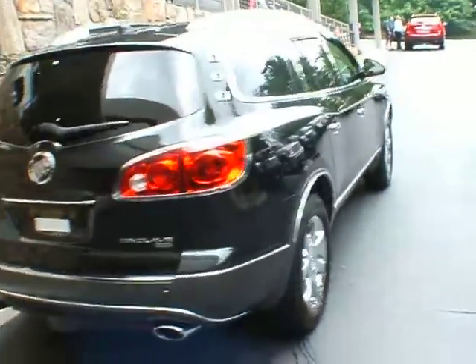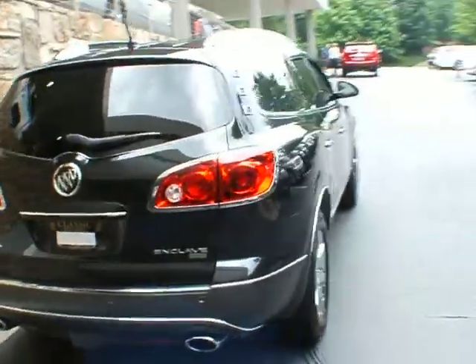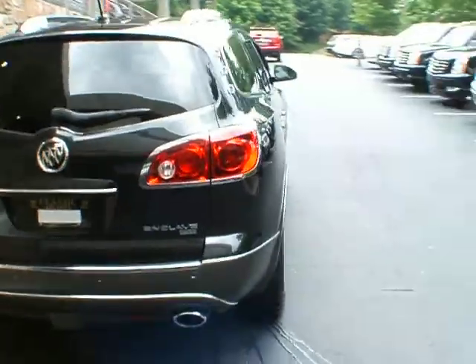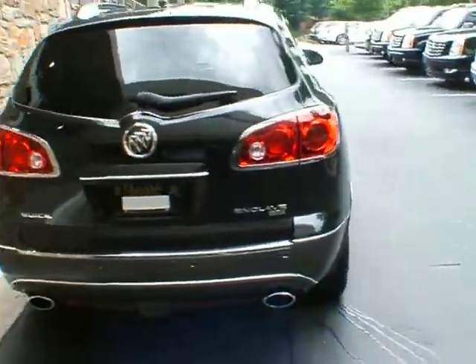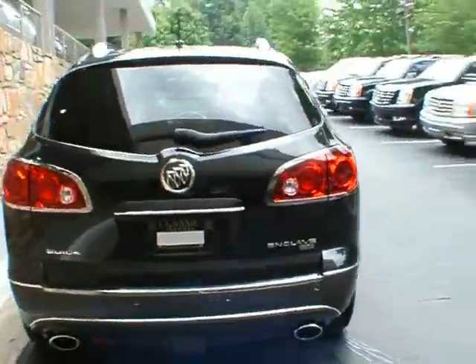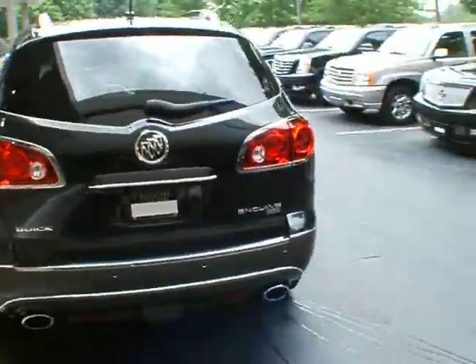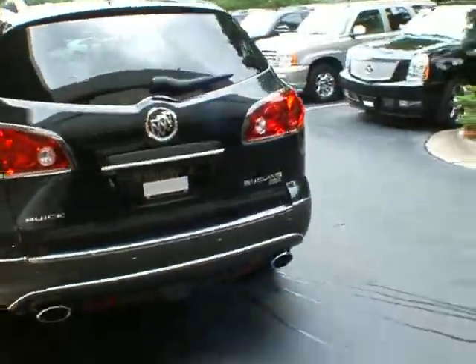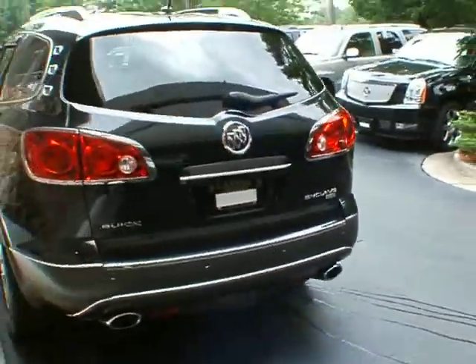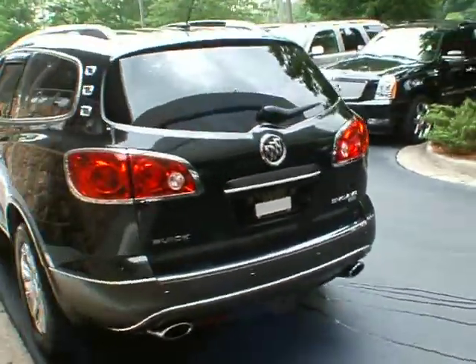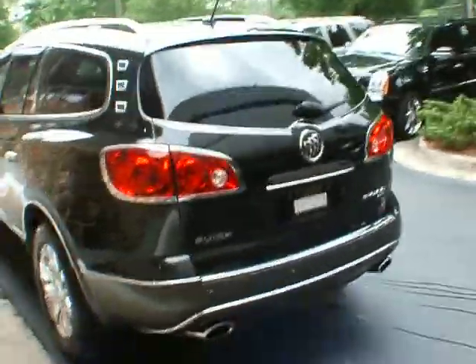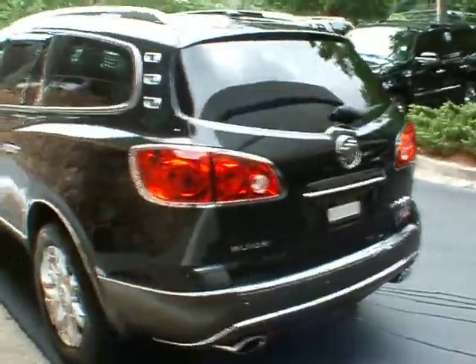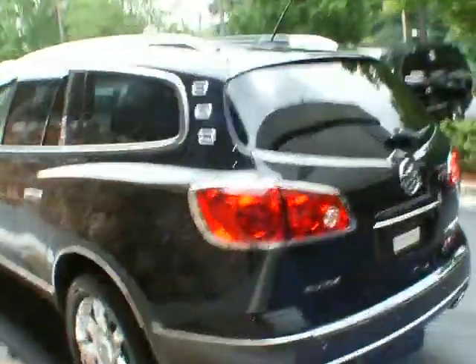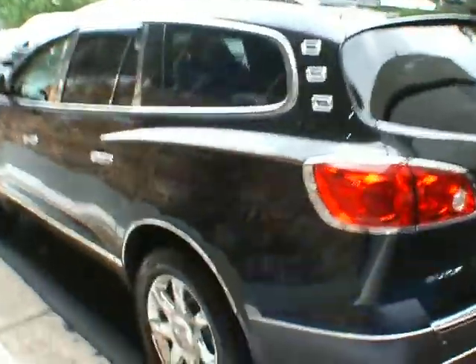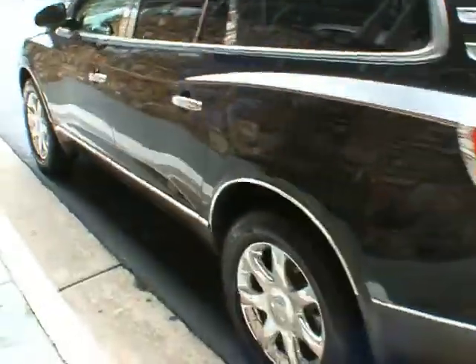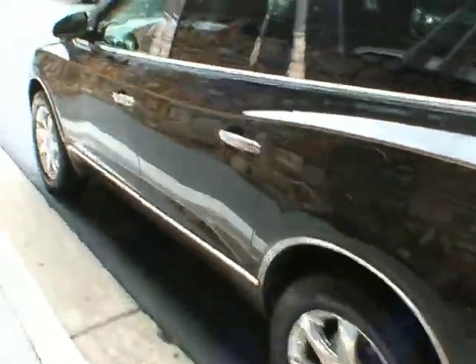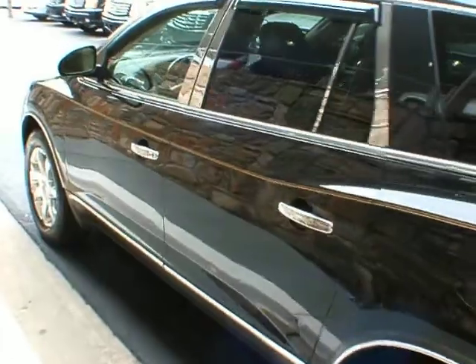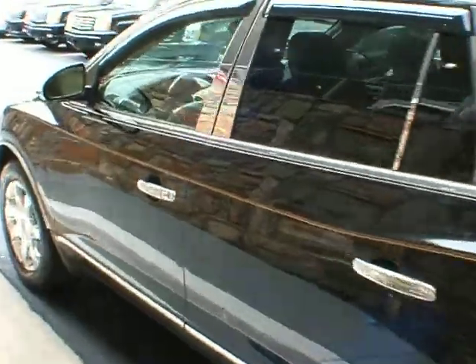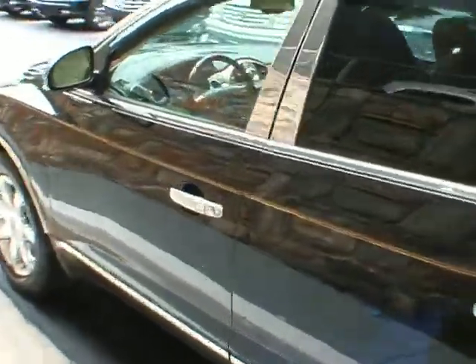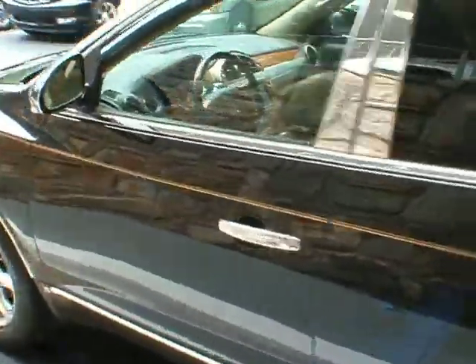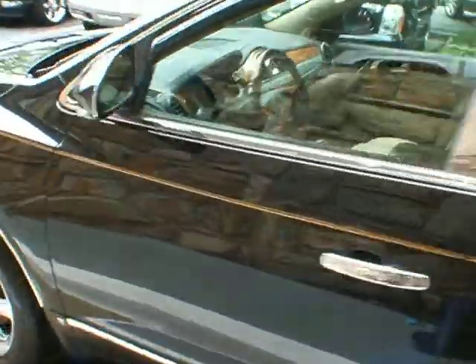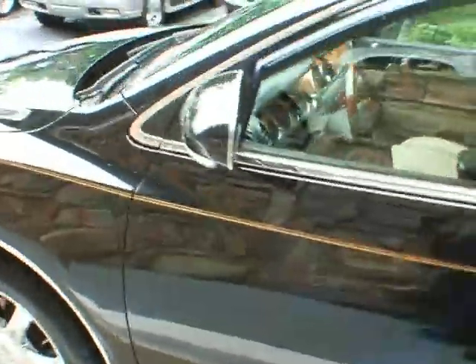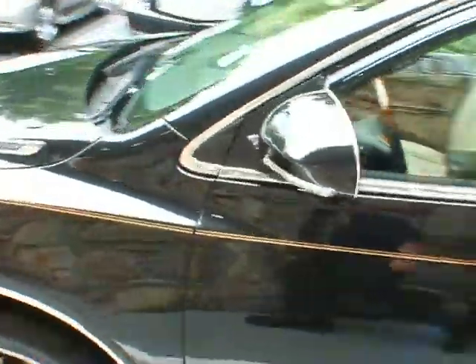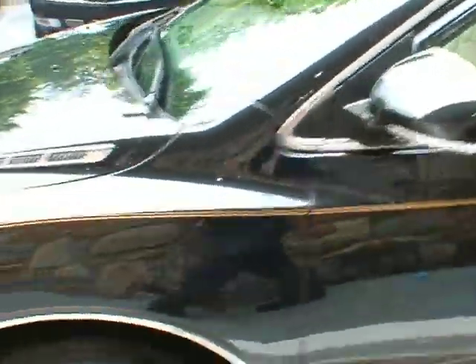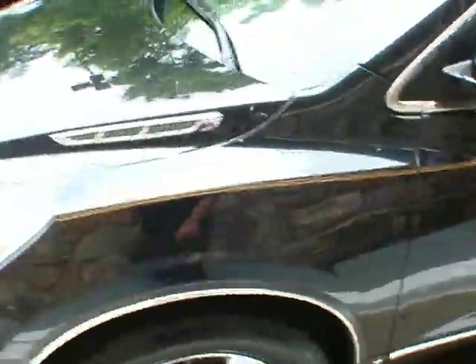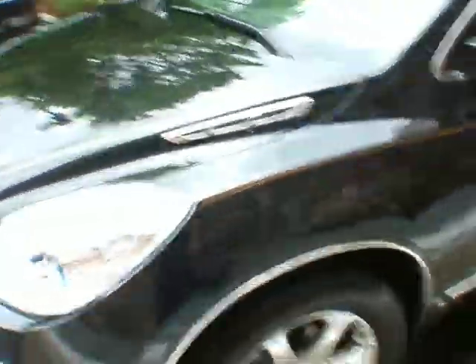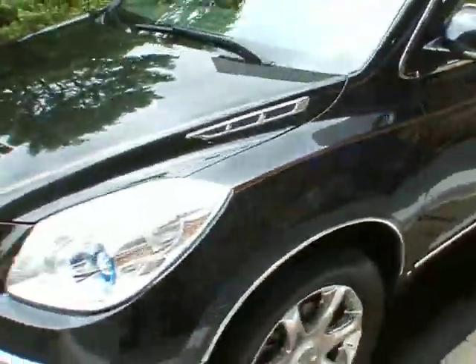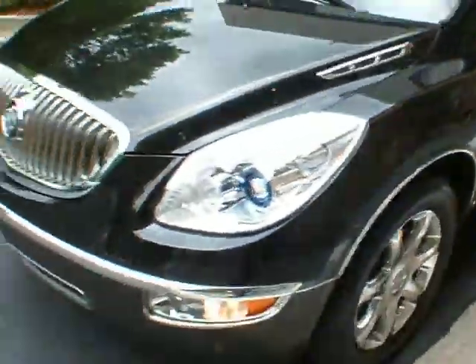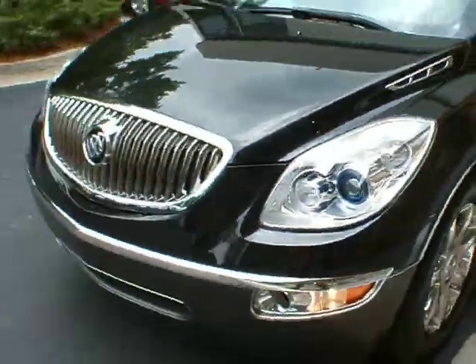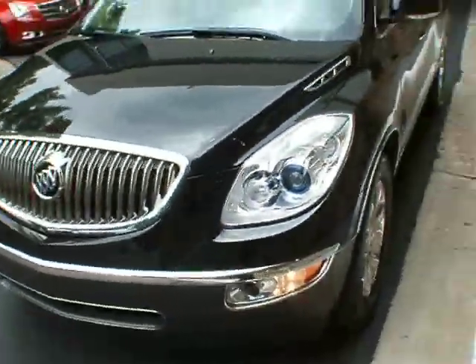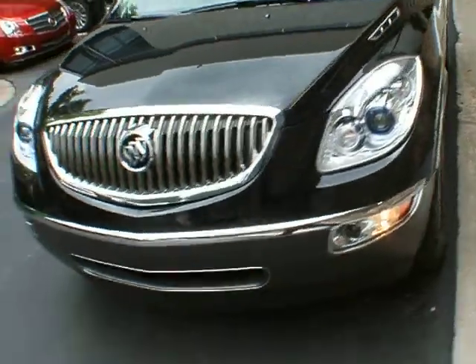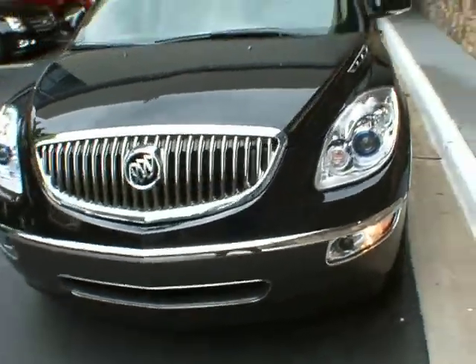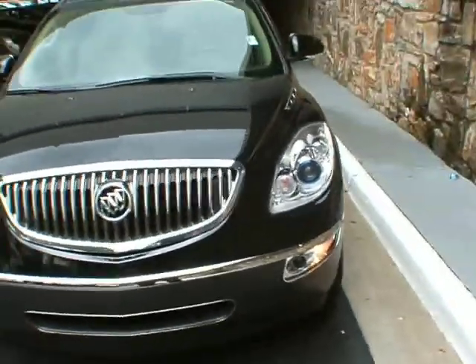It's very nicely equipped. It's got the backup sensors you see there, chrome wheels, dual sunroof, navigation system, backup camera. It's a very nicely equipped vehicle.